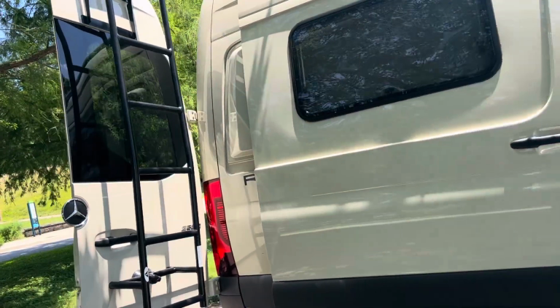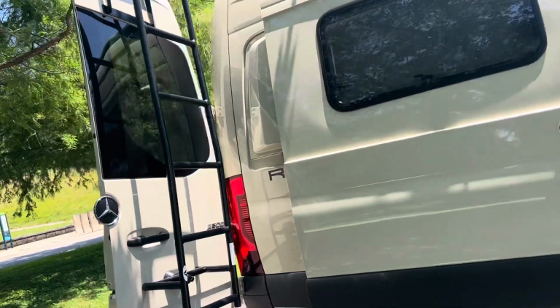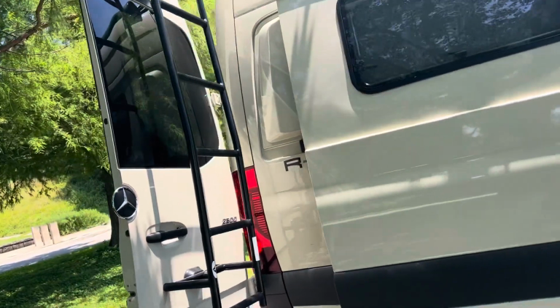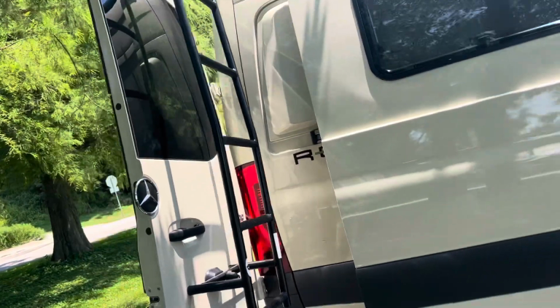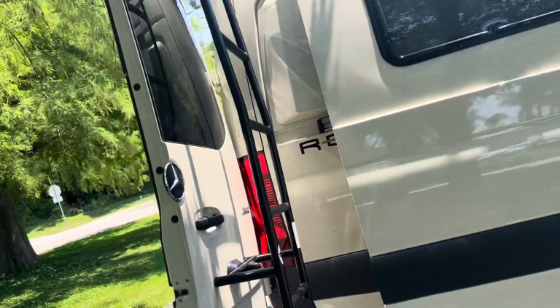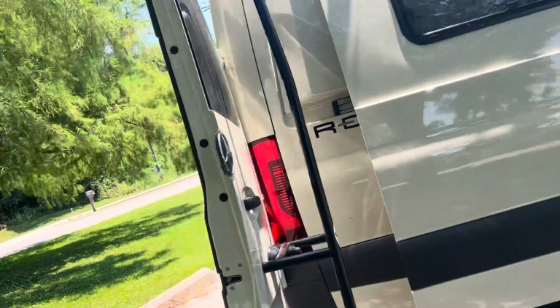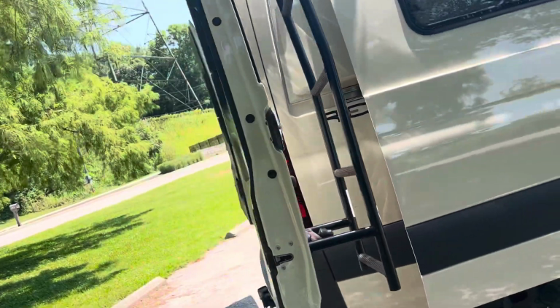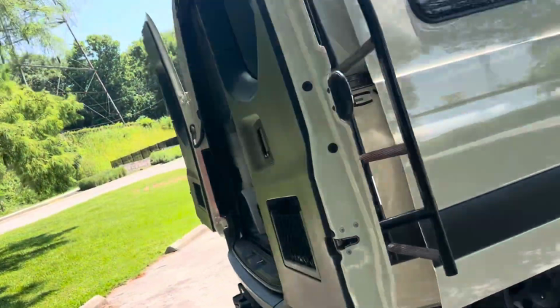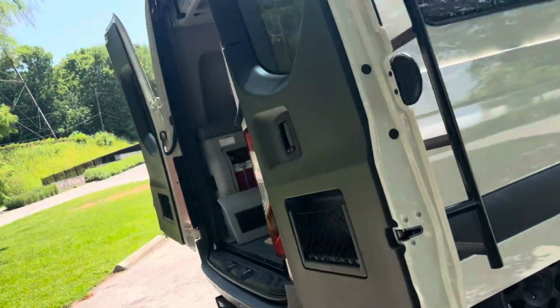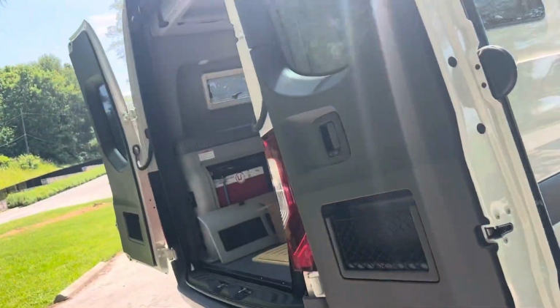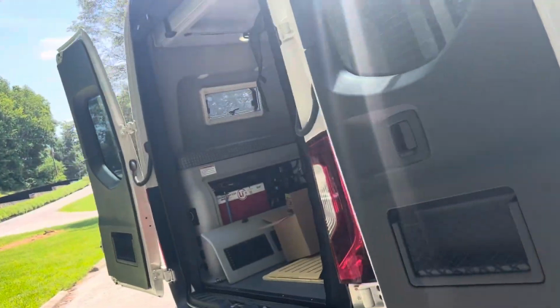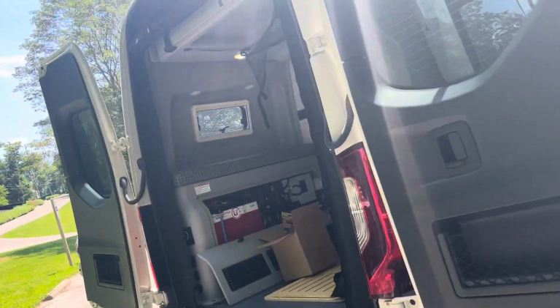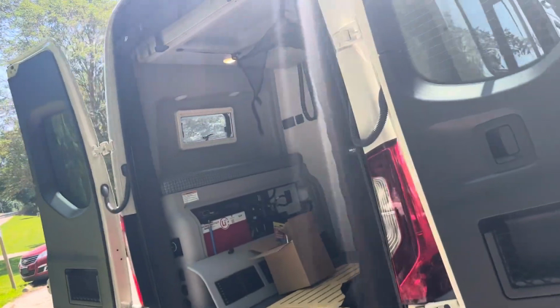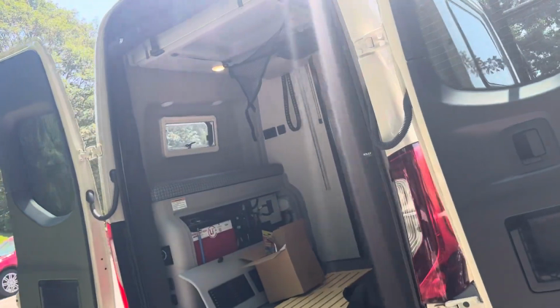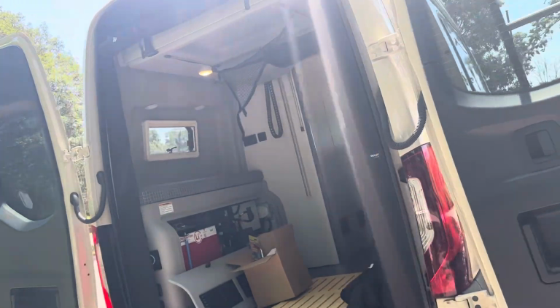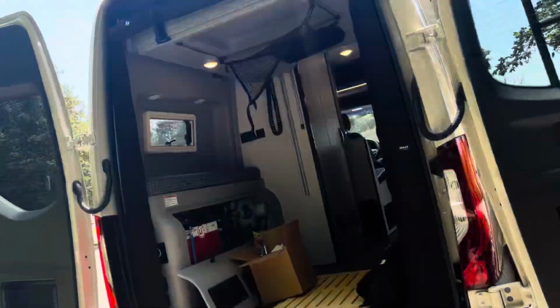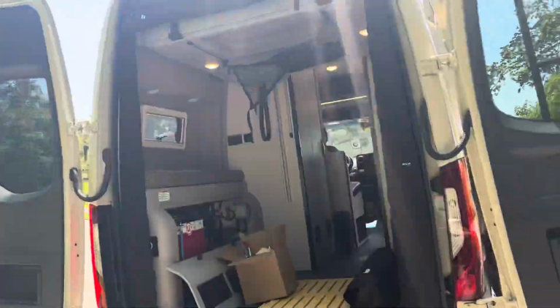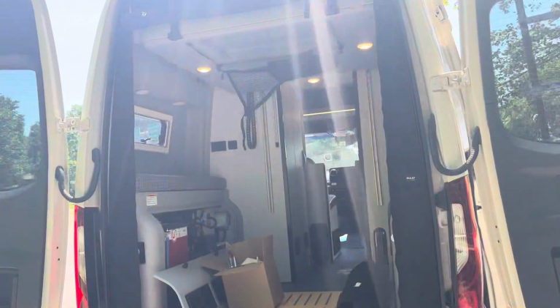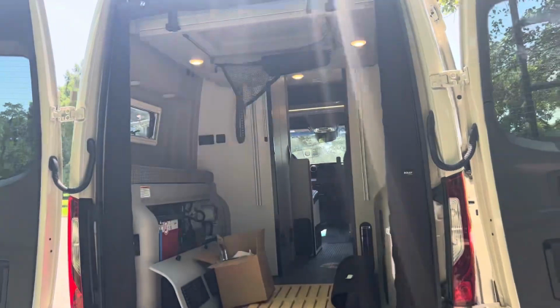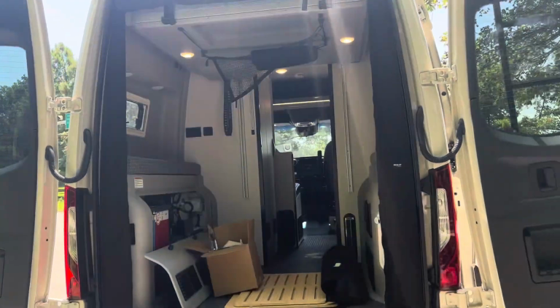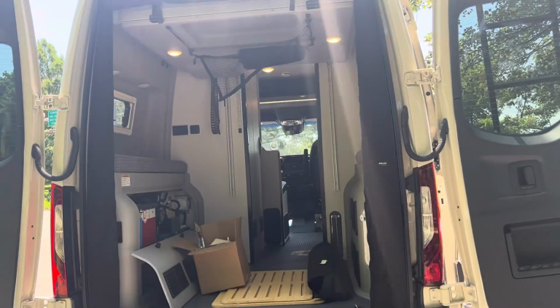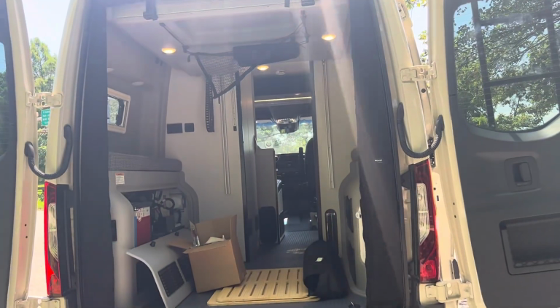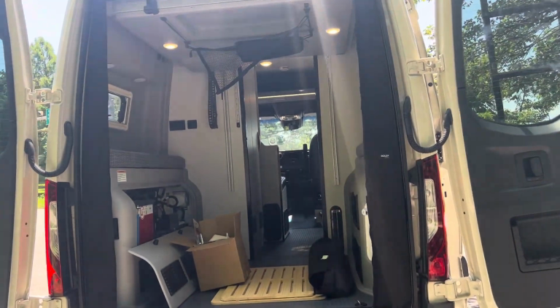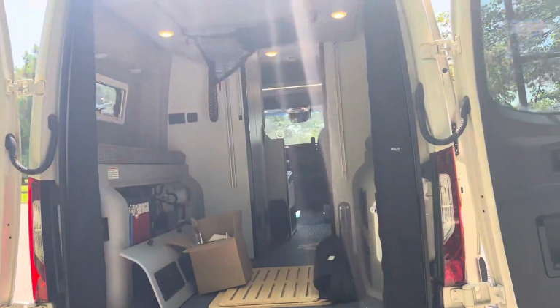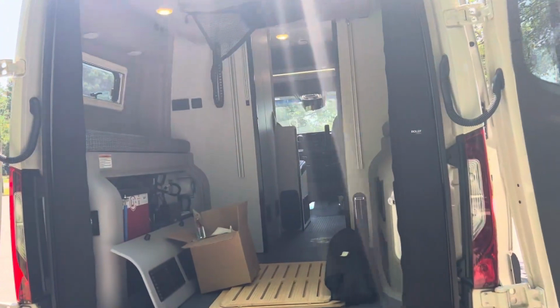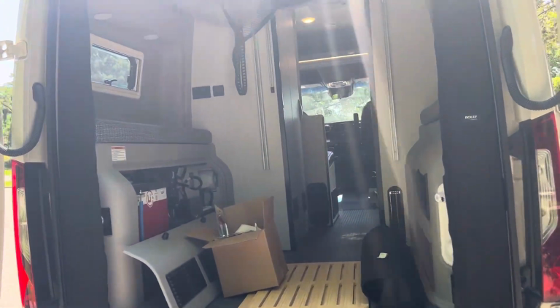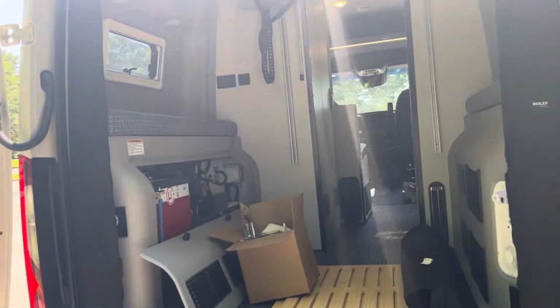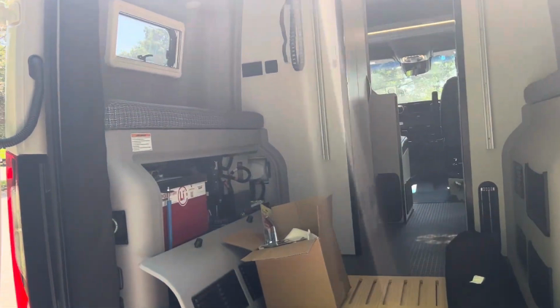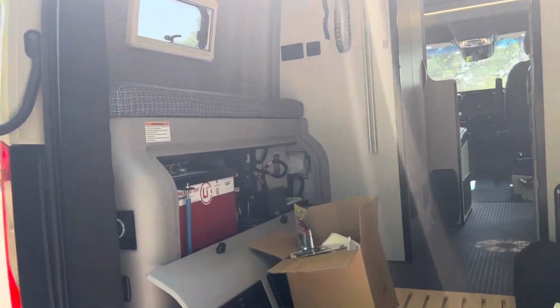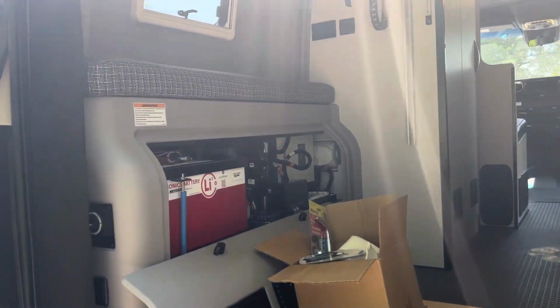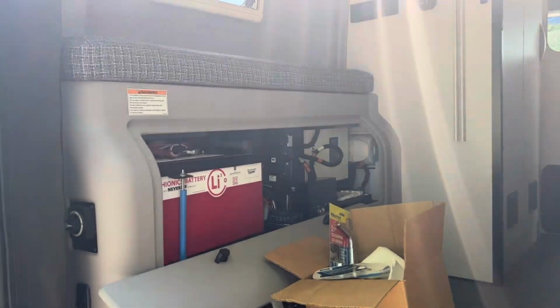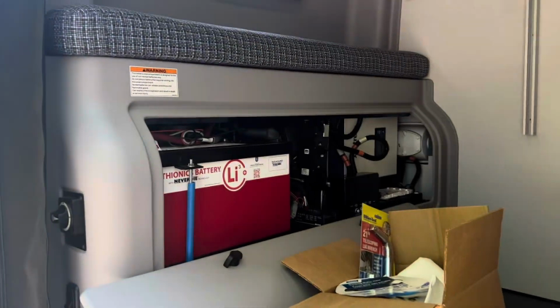So what a golden opportunity to get a very, very nice coach with full warranty, brand new, because it was a factory rep's demo, taken care of, and it looks very, very nice.